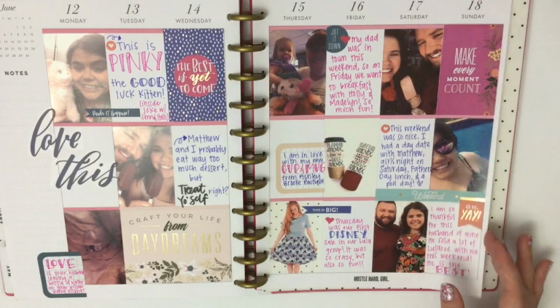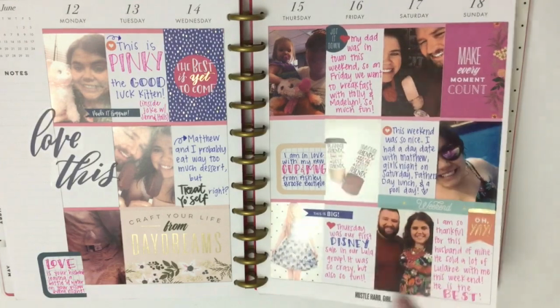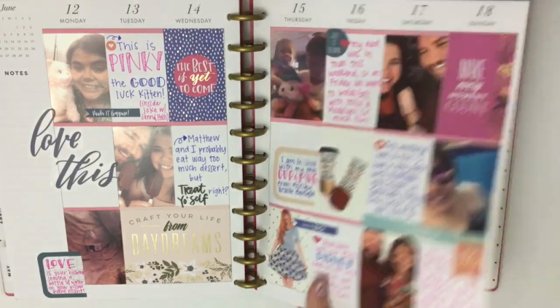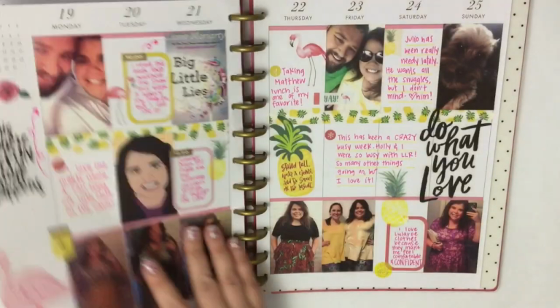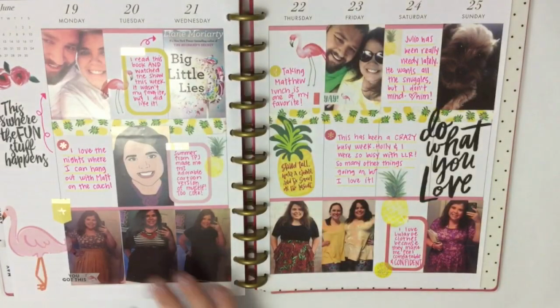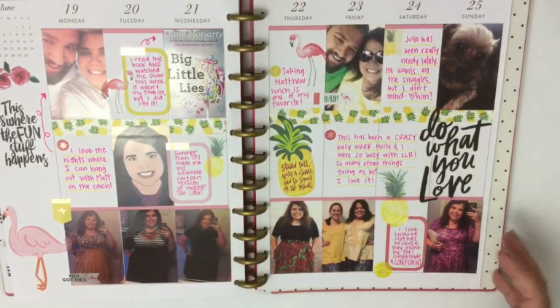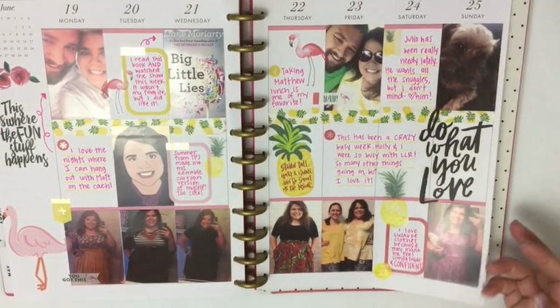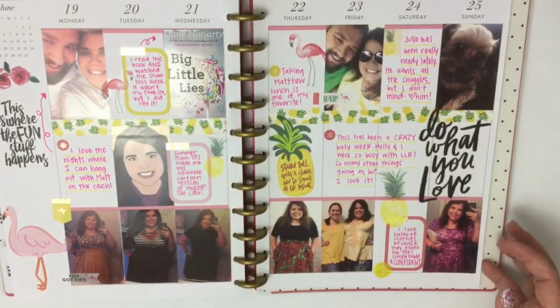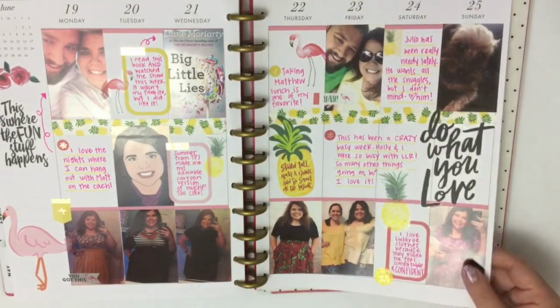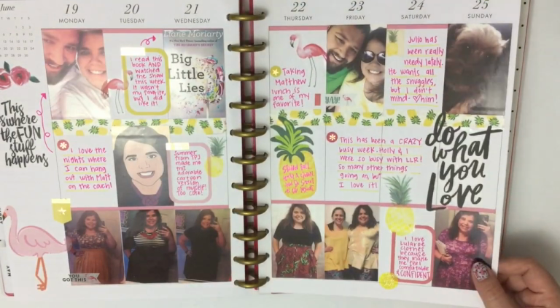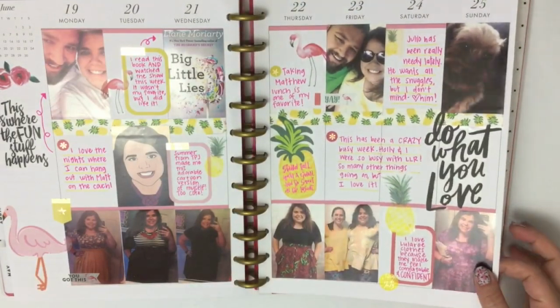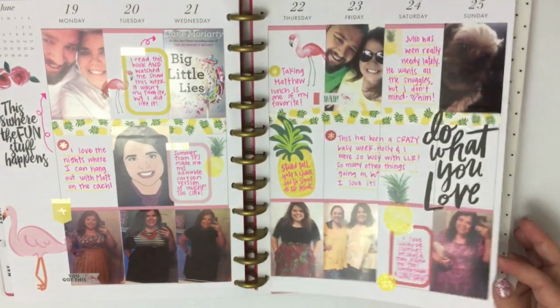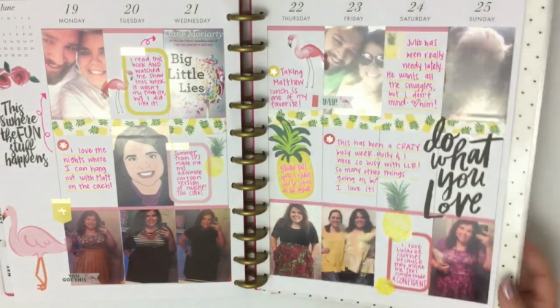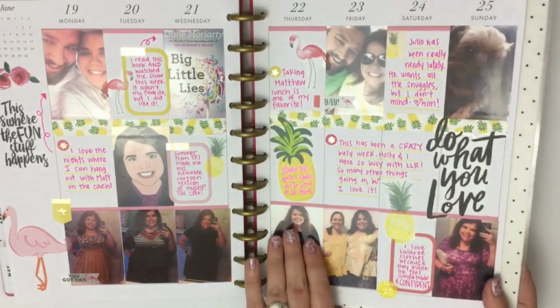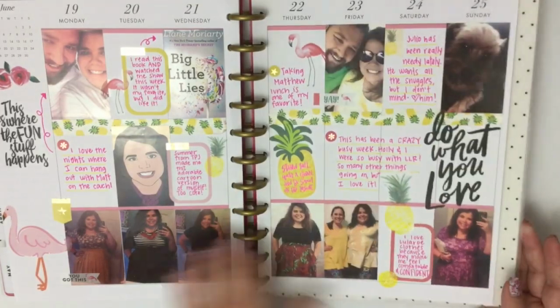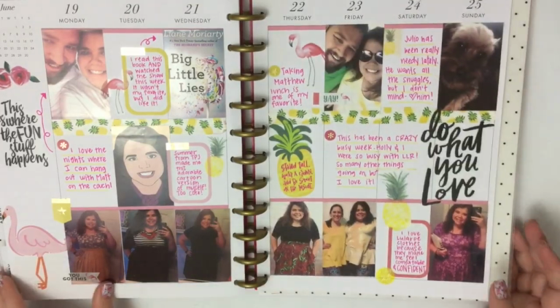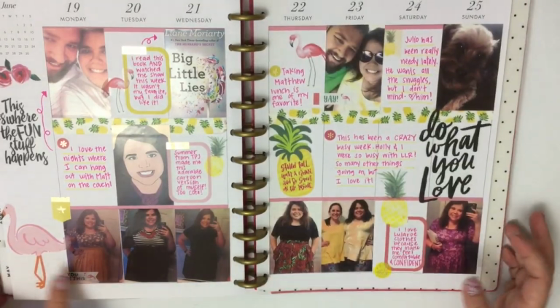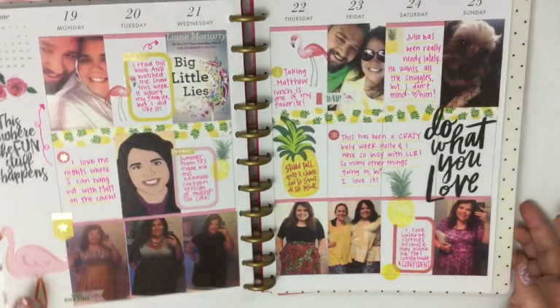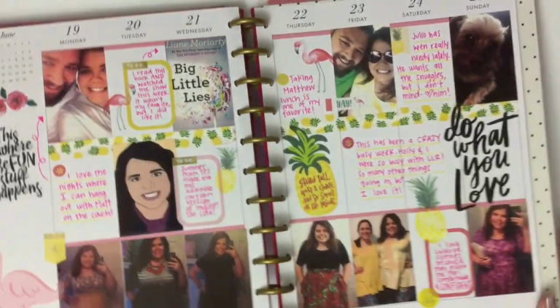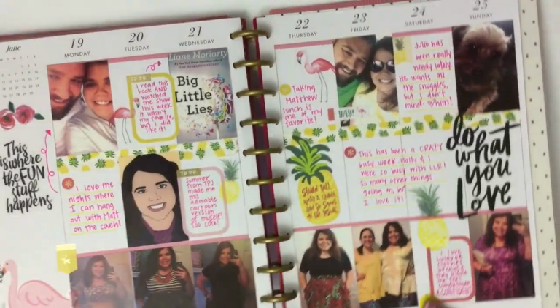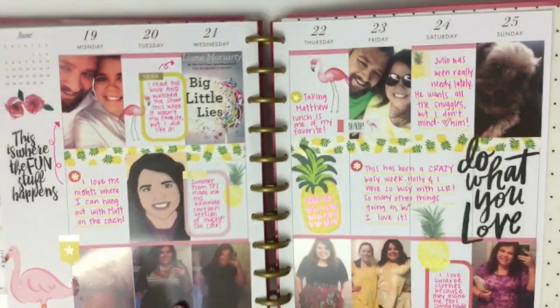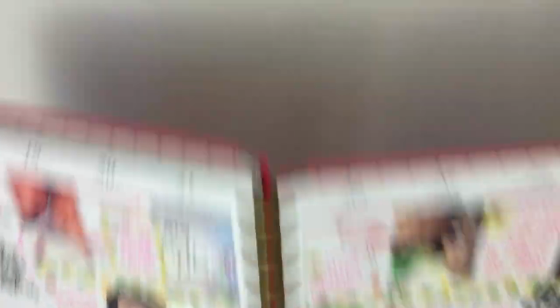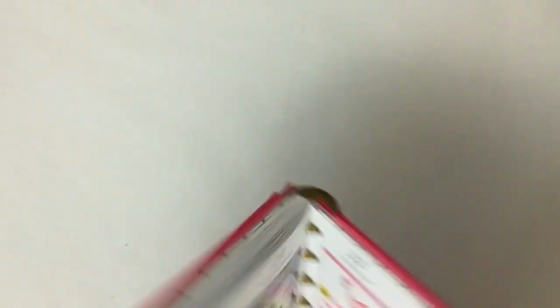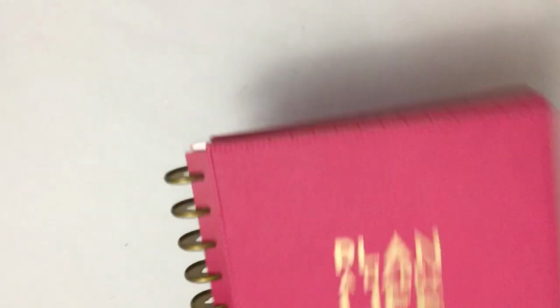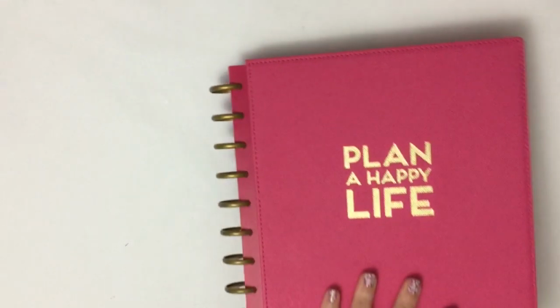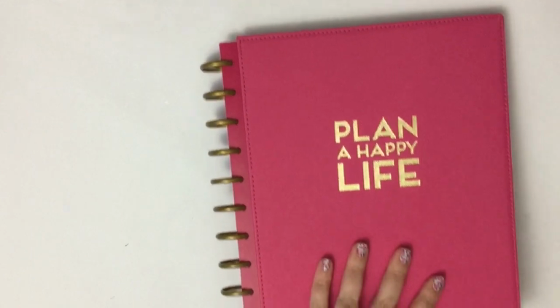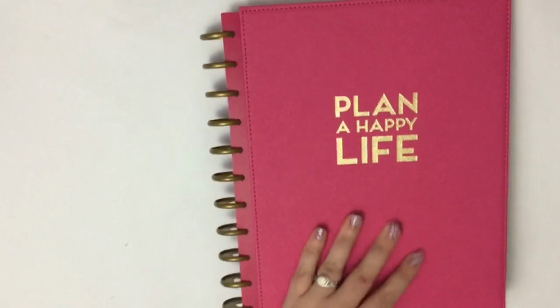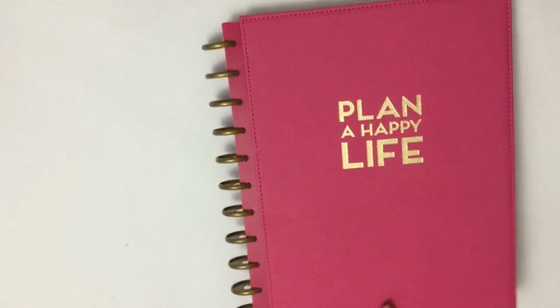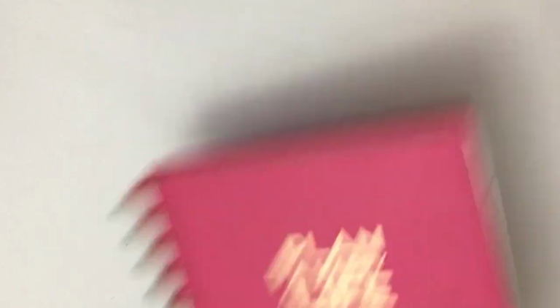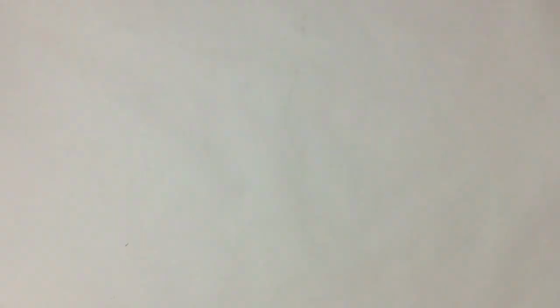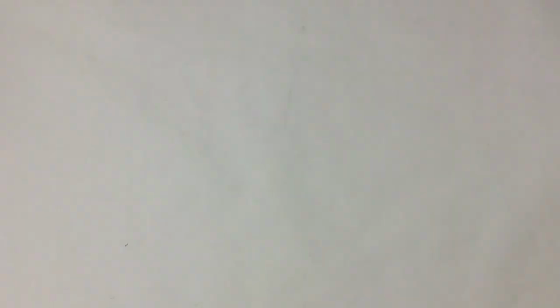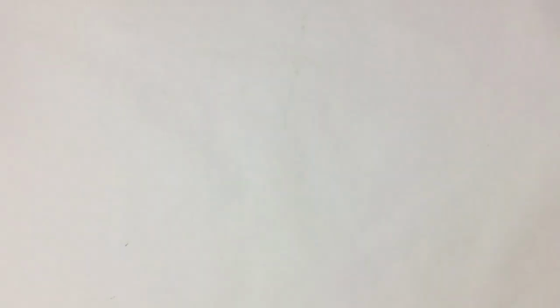This is the first week of June — fun summer days to record — and that's the last spread, so only a couple weeks in June in this planner. Now this planner is officially finished and it will join my other finished planners on my shelf. I do keep my finished planners because I like to flip through them later.